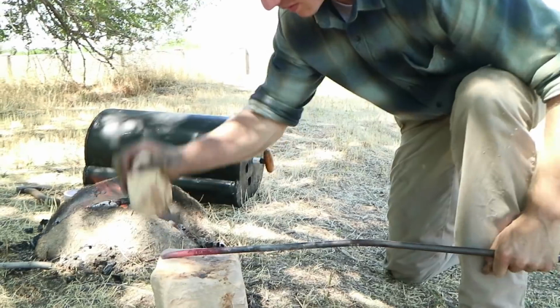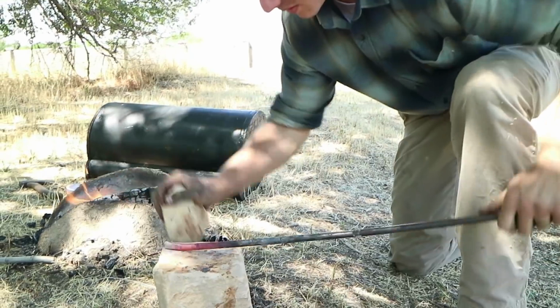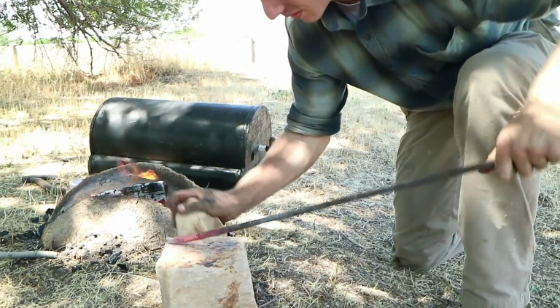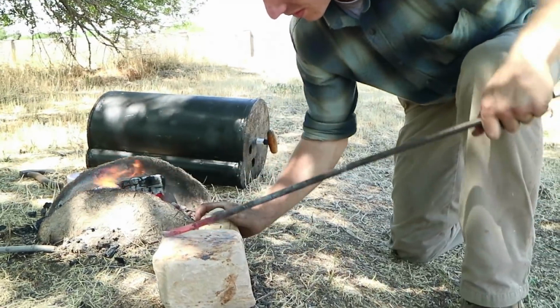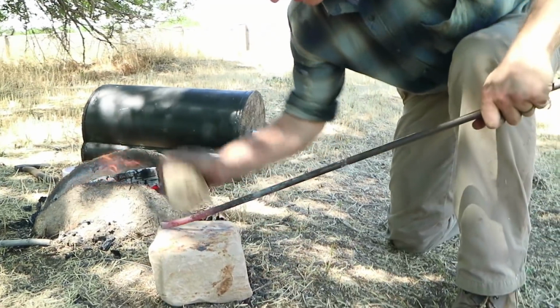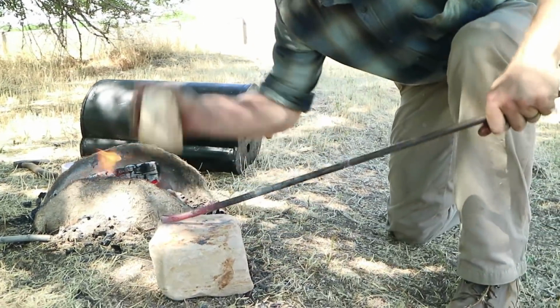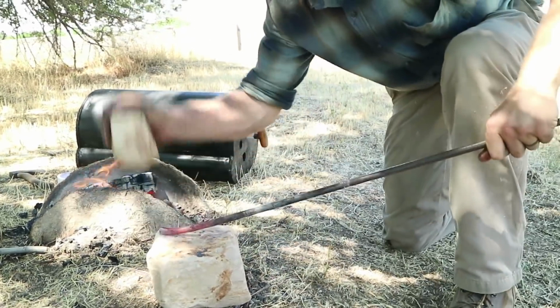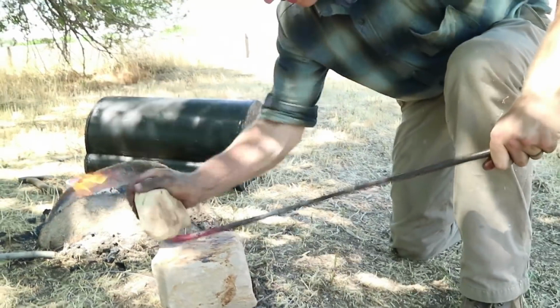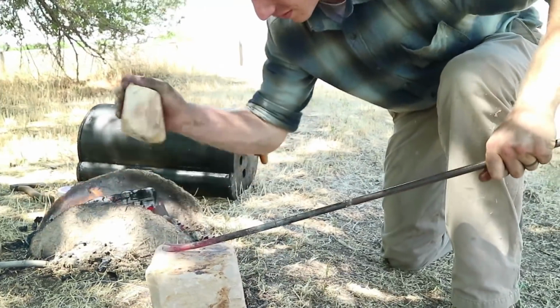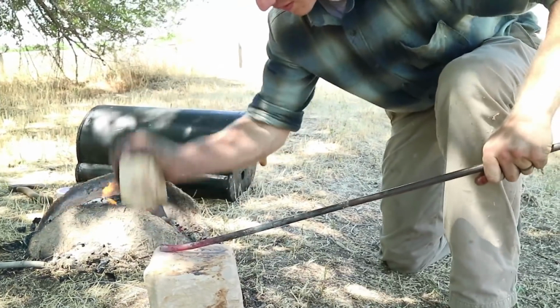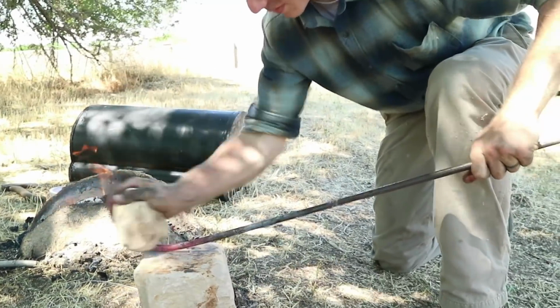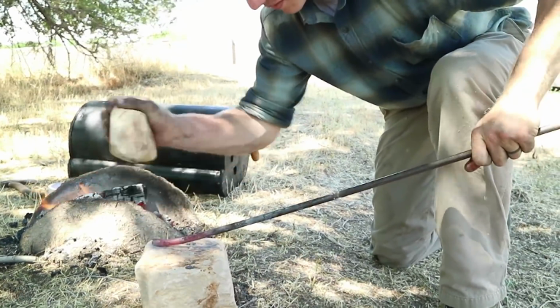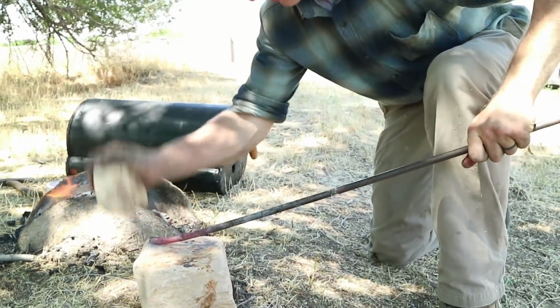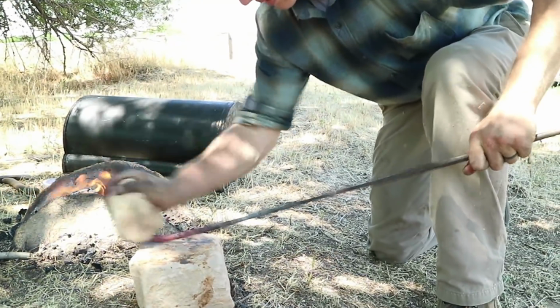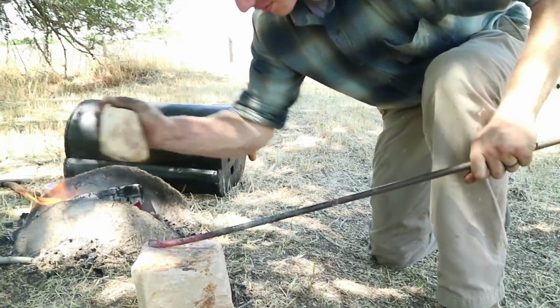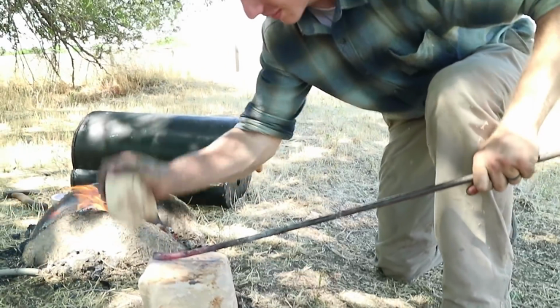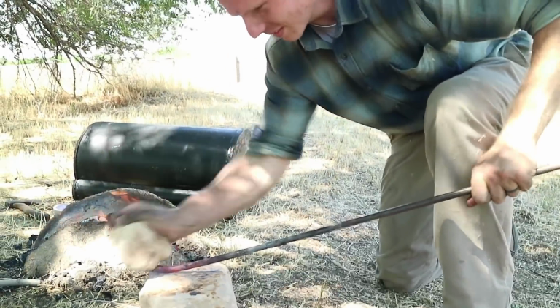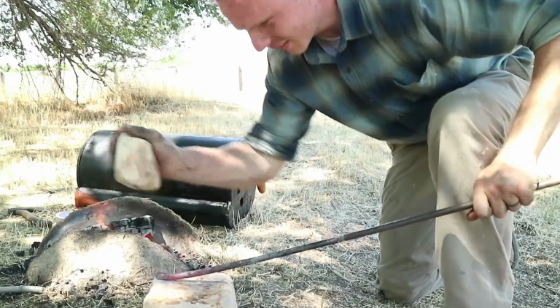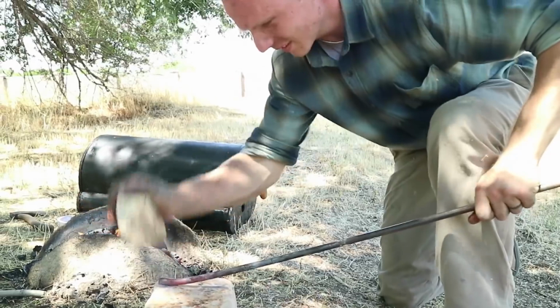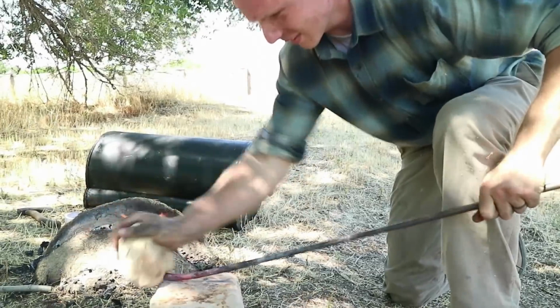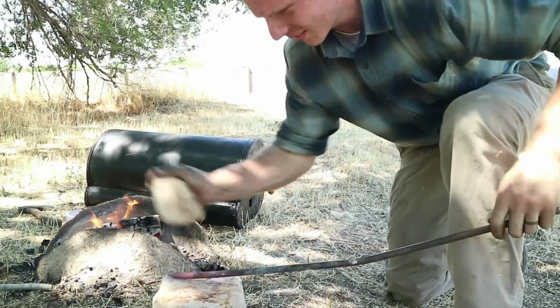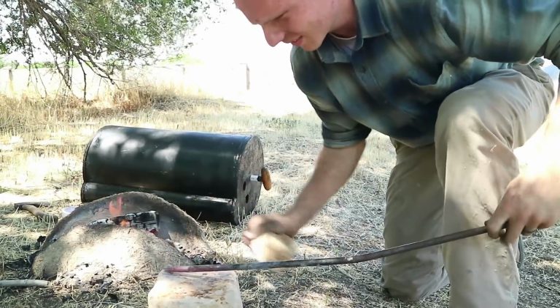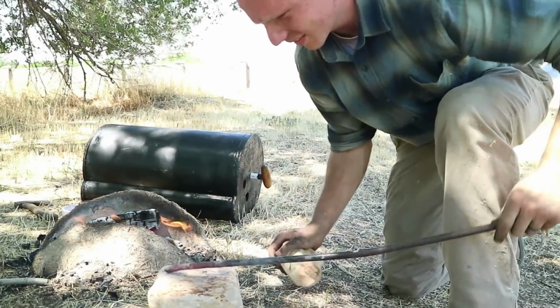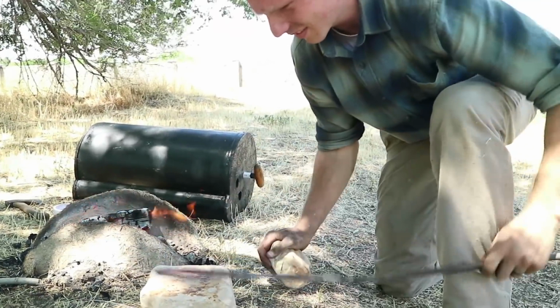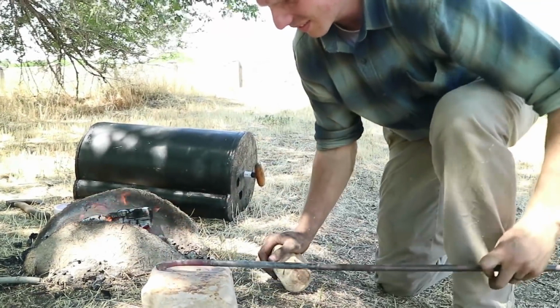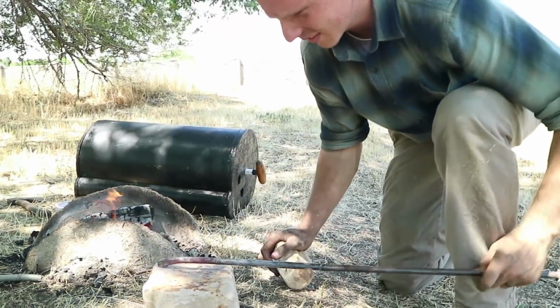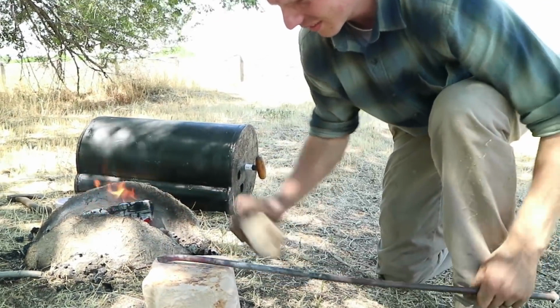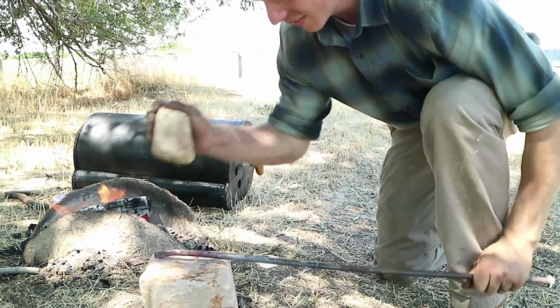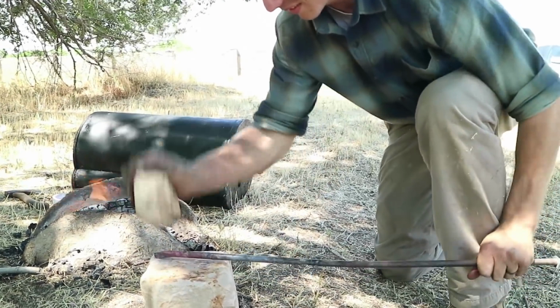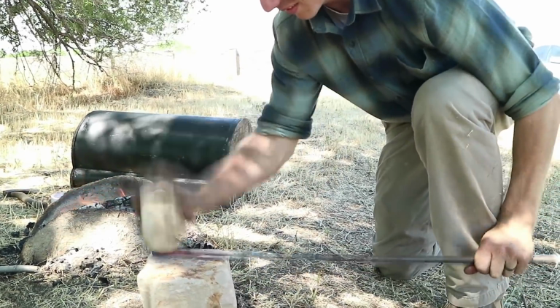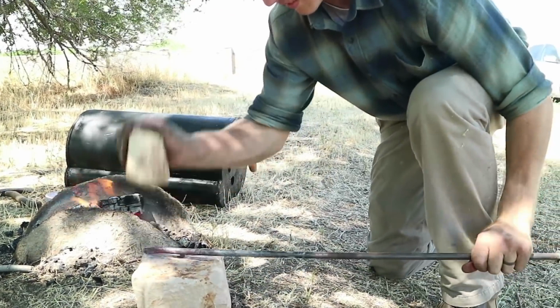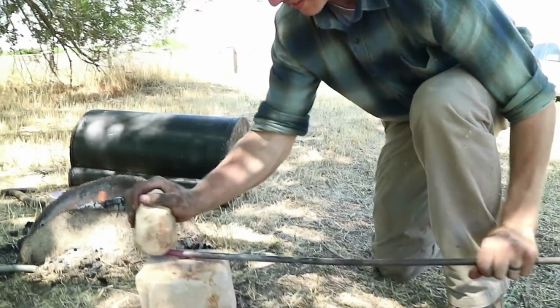So today we're doing proof of concept. Does the forge work? Does the stone anvil work? Does the stone hammer work? Do our wooden tongs work? That's what we're testing out today.